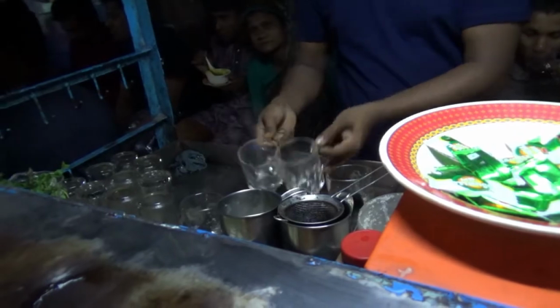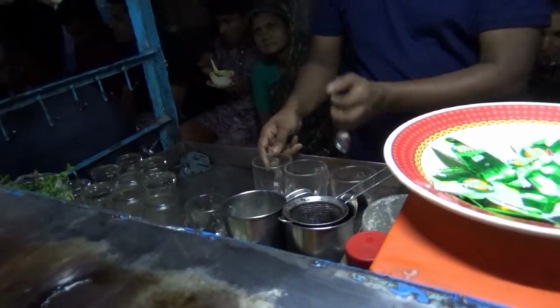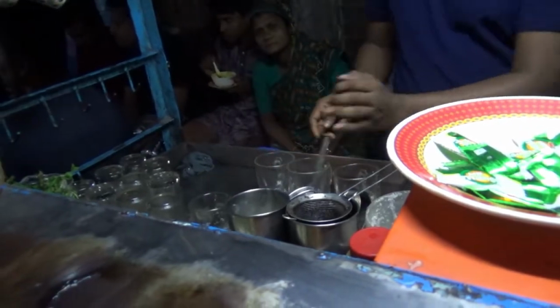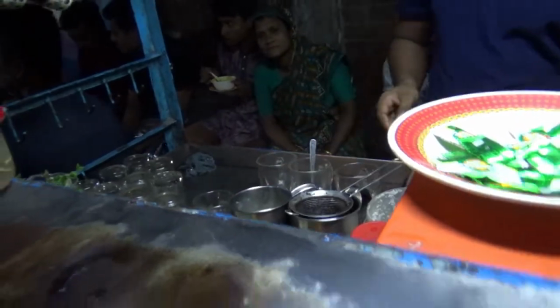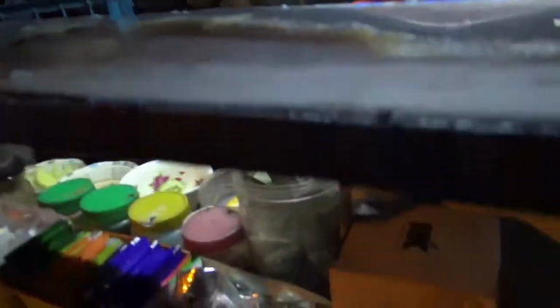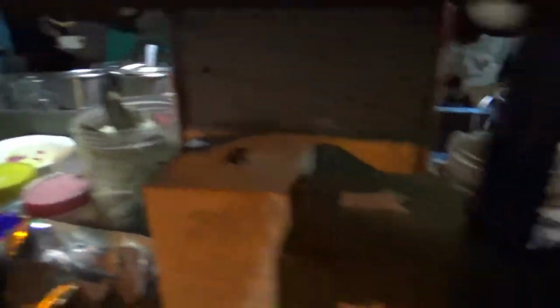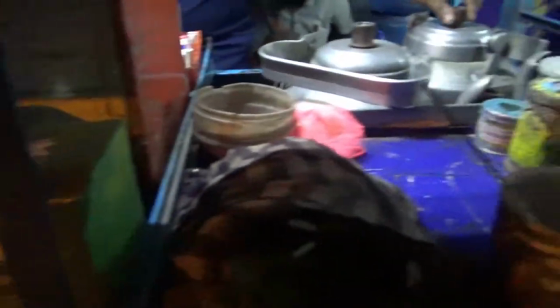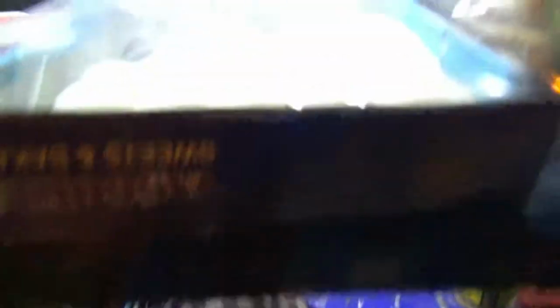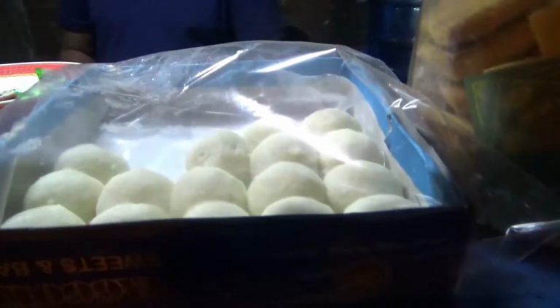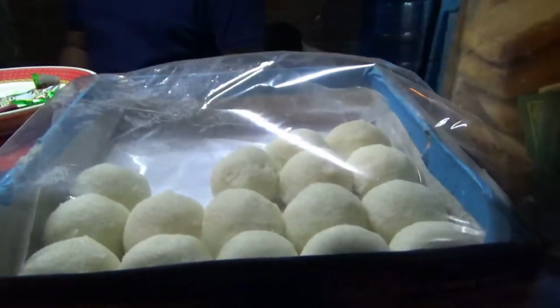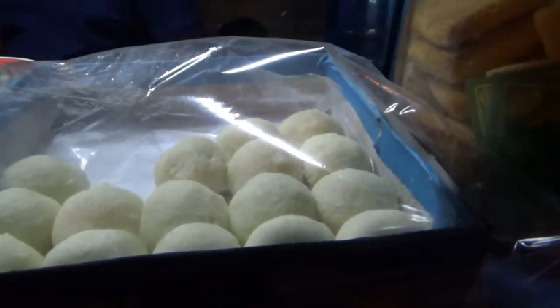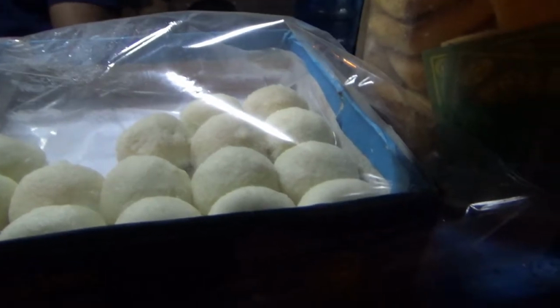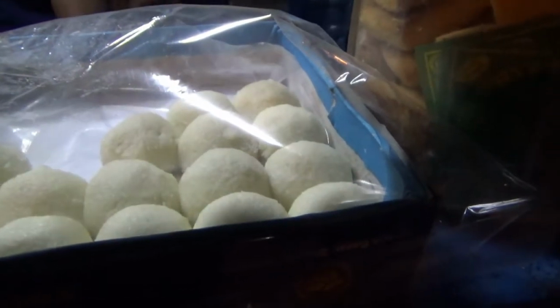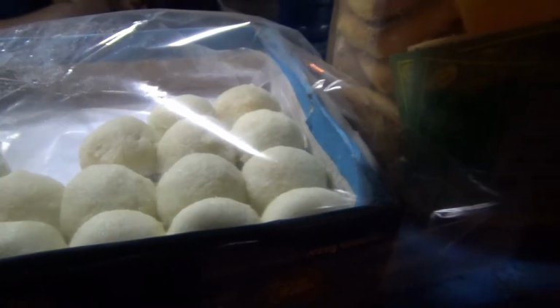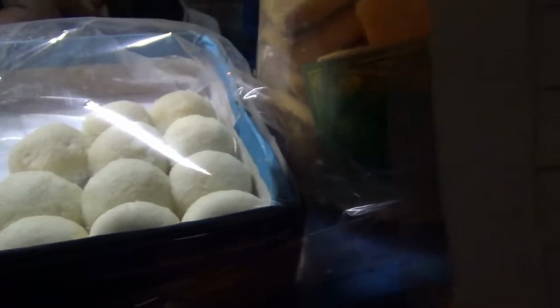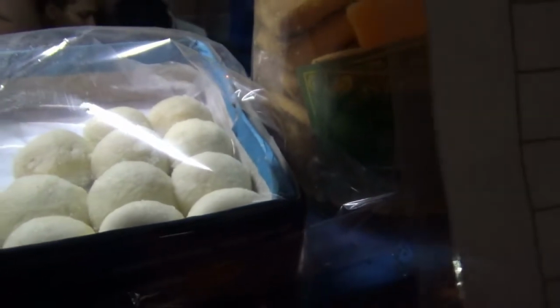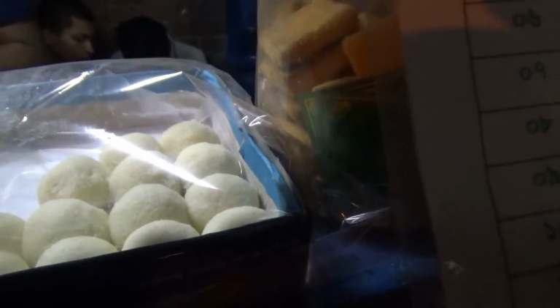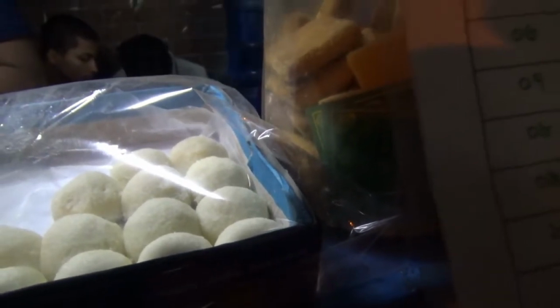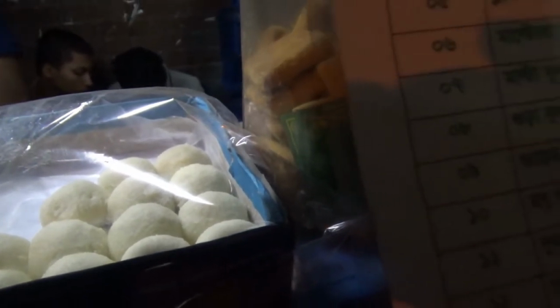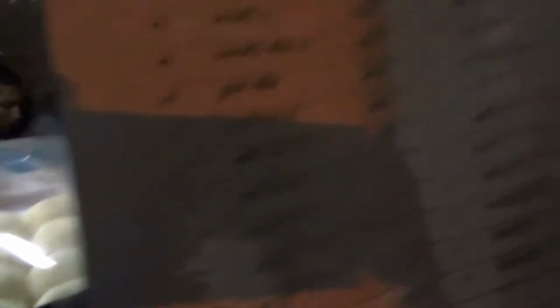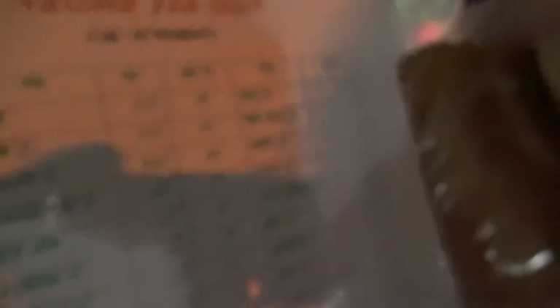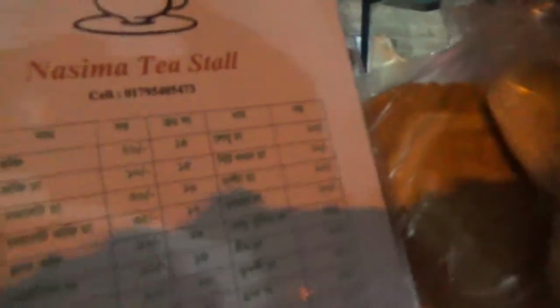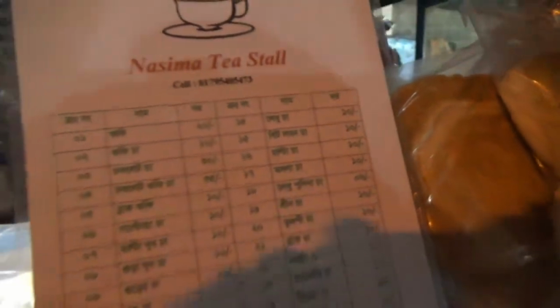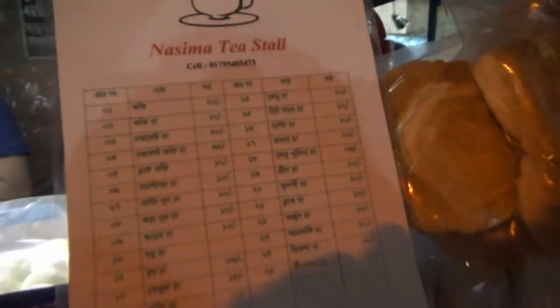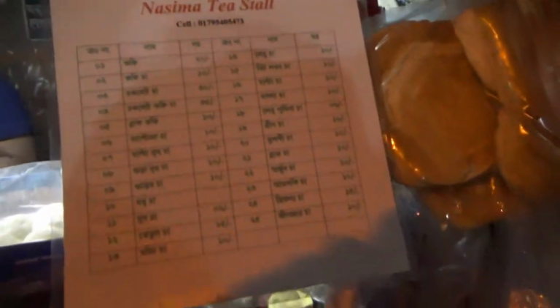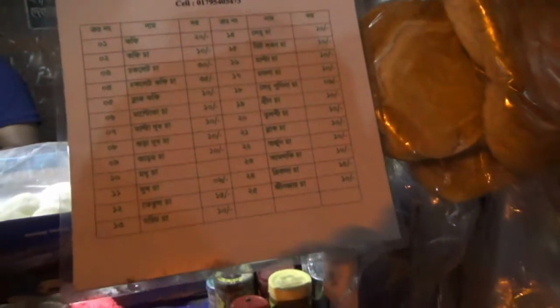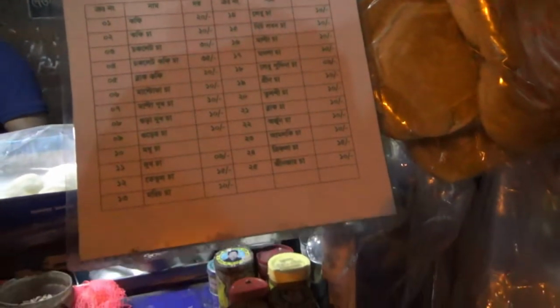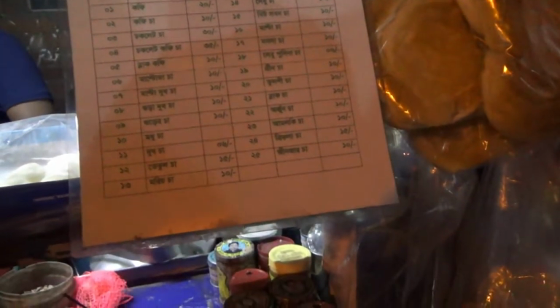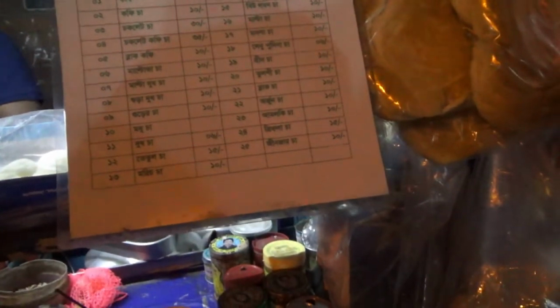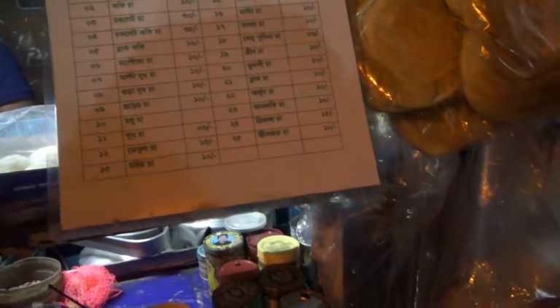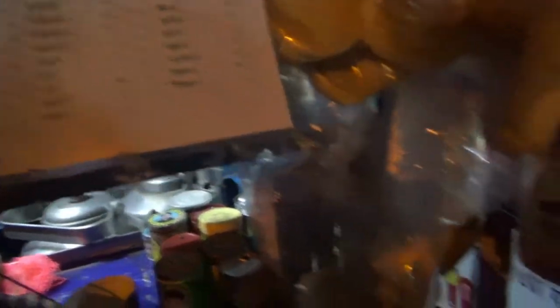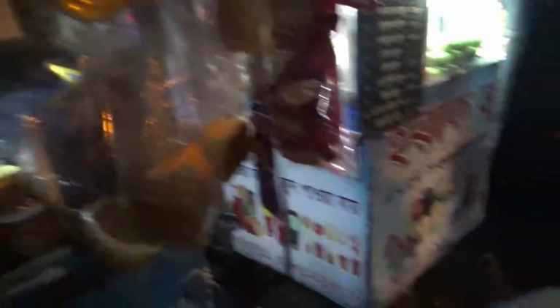They also have some local version of sweets — dry sweets — and you can also have coffee here as well, so it's tea, coffee, and hot chocolate.